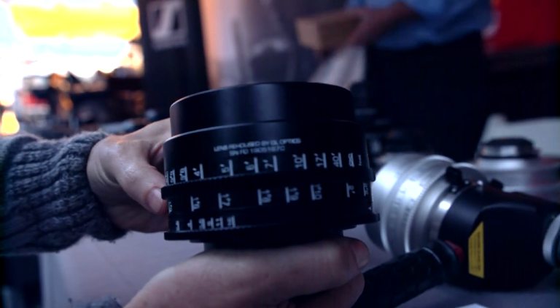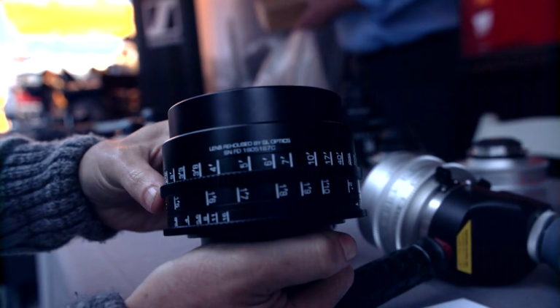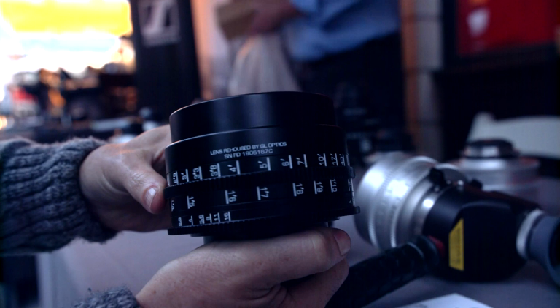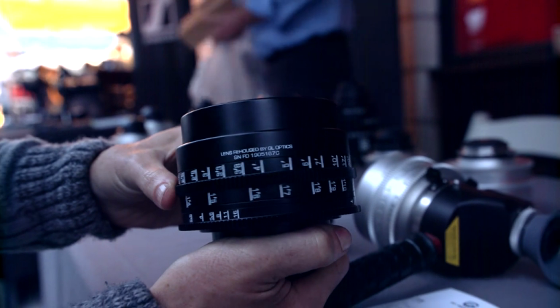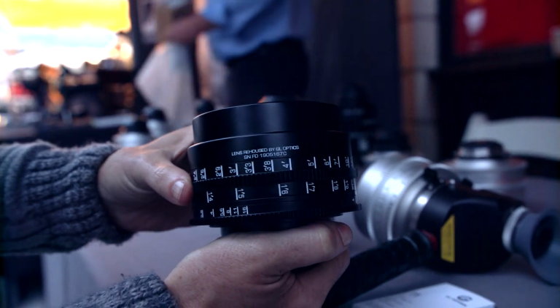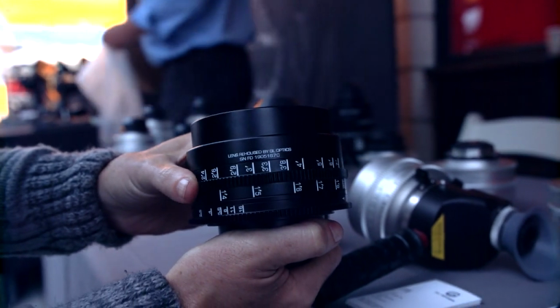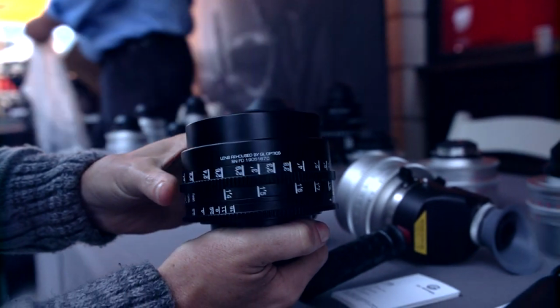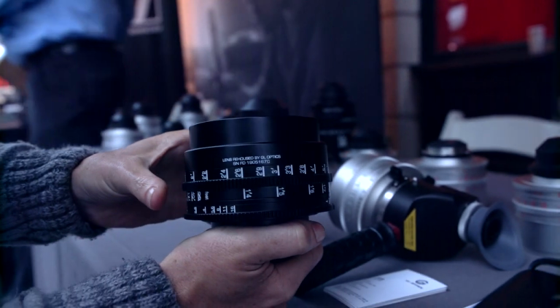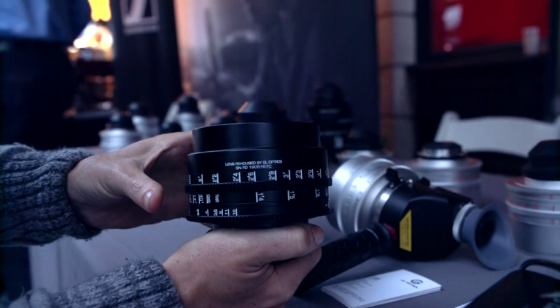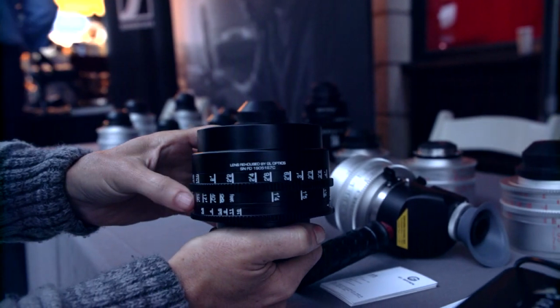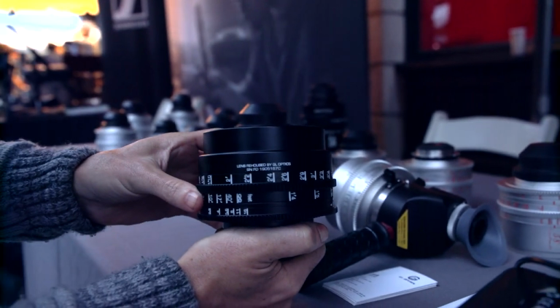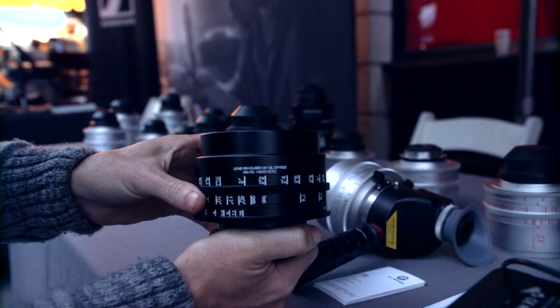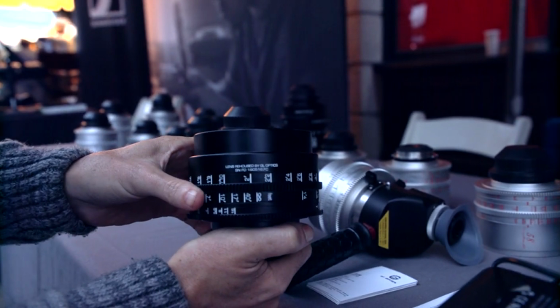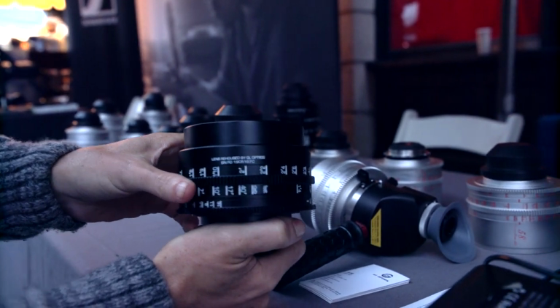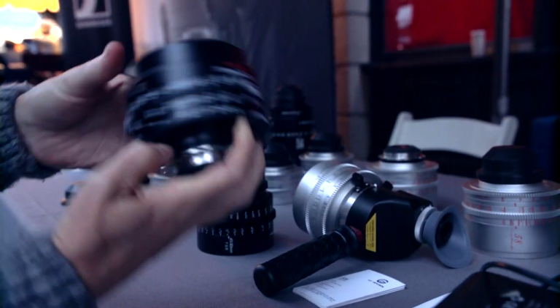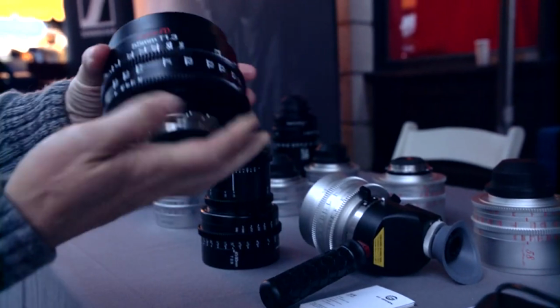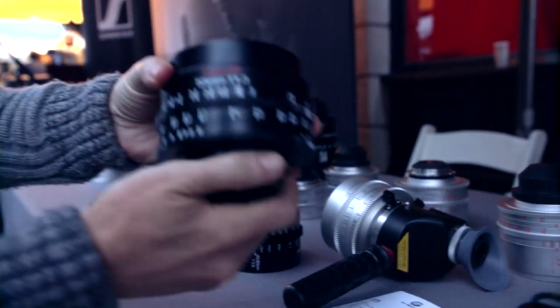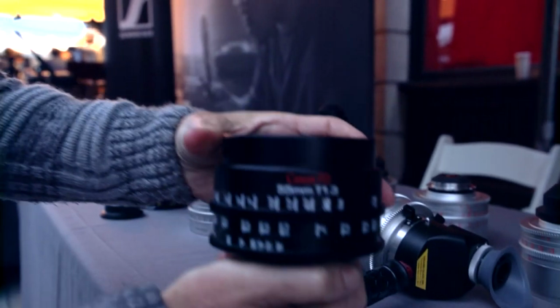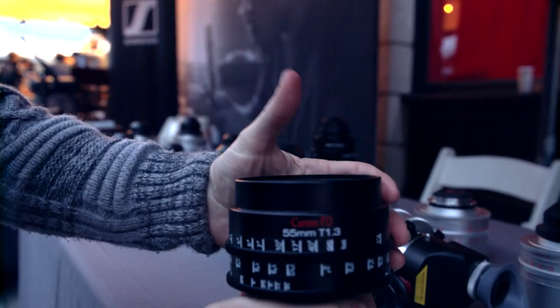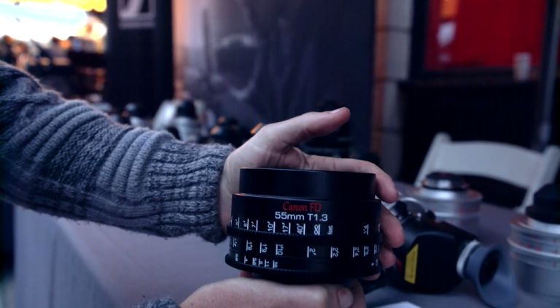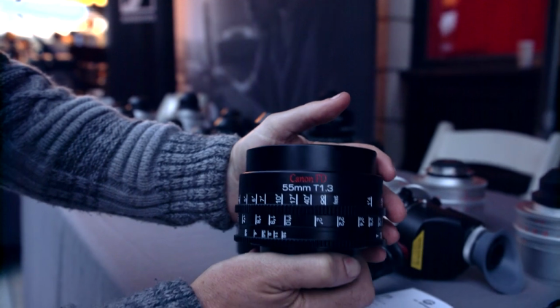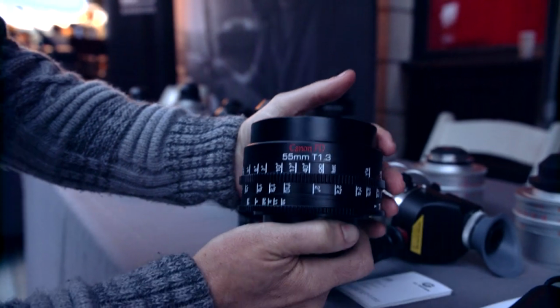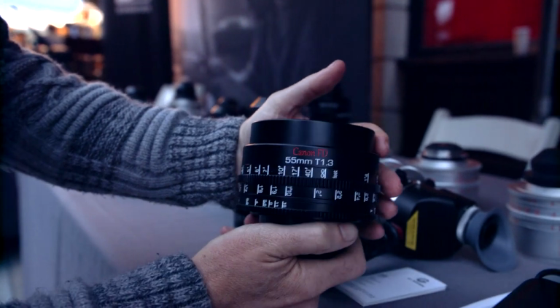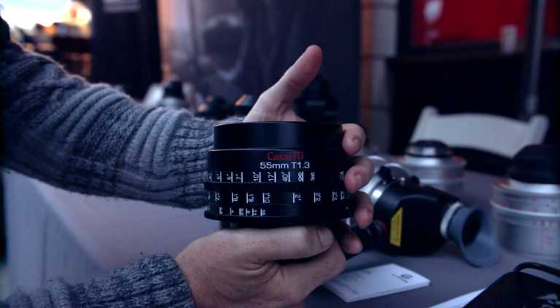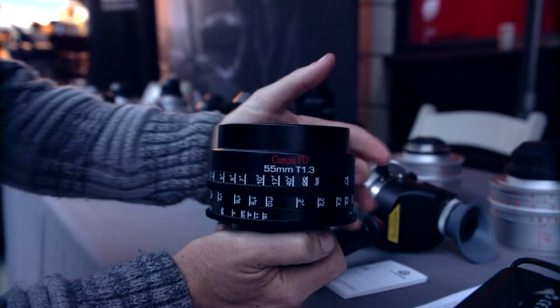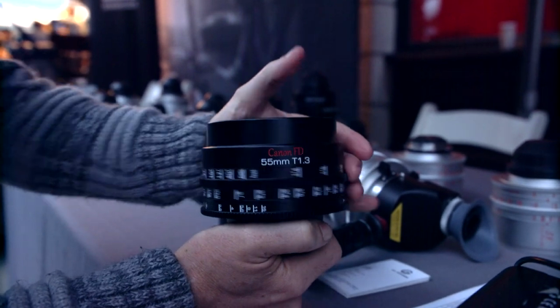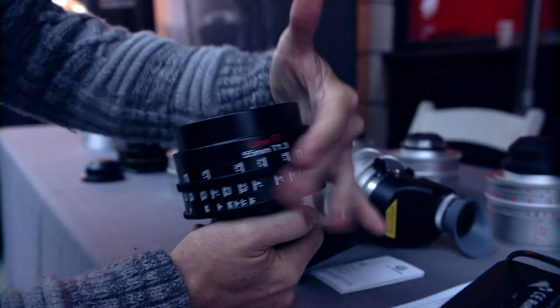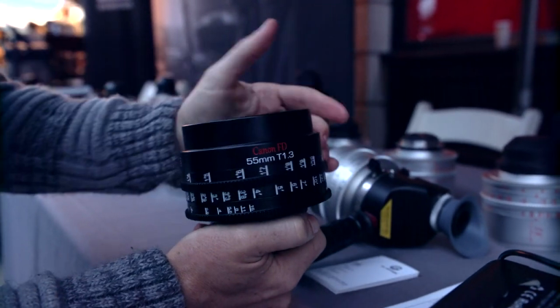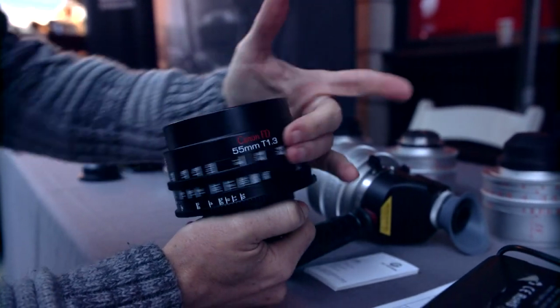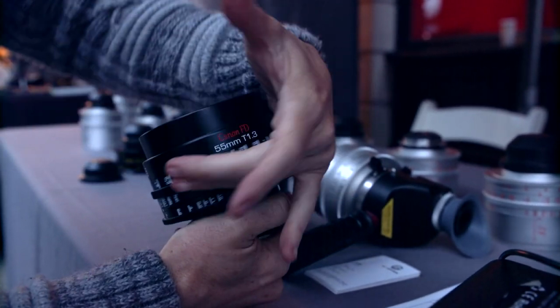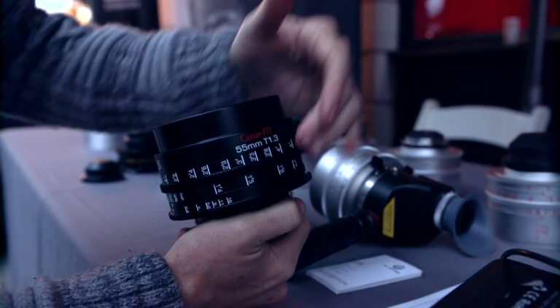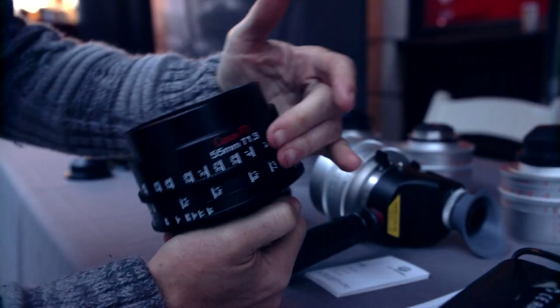The PL mount is interchangeable. You can go Nikon F mount, E mount, EF mount. We are also doing Arri LPL licensing, LPL-XPL.